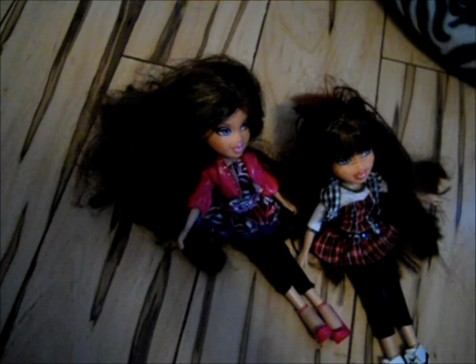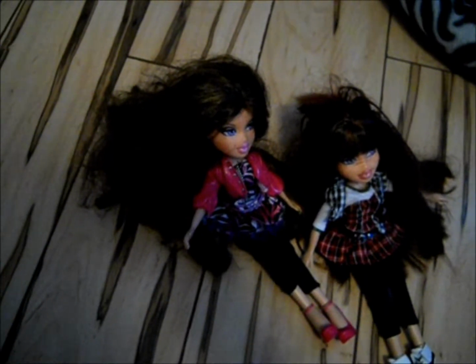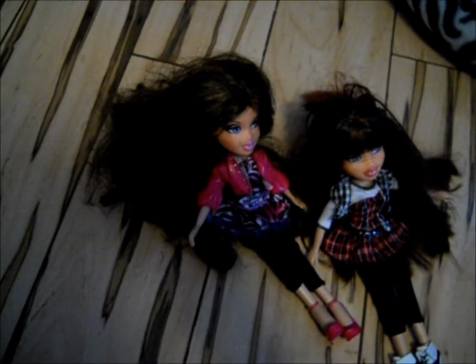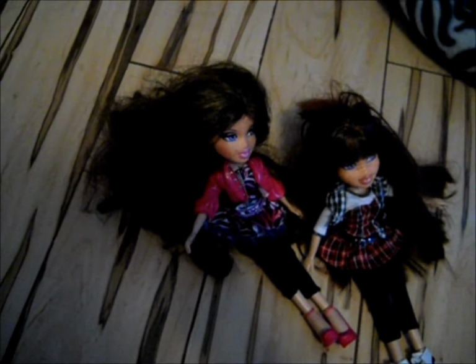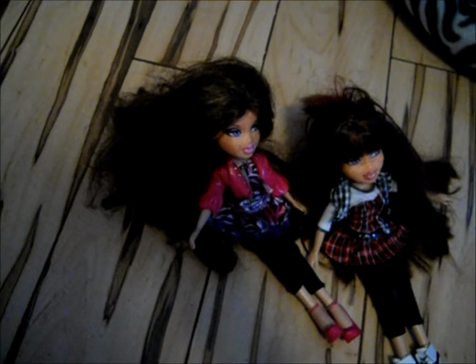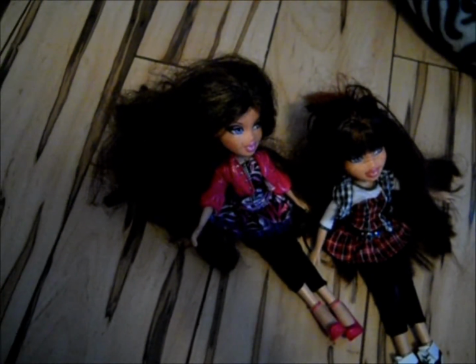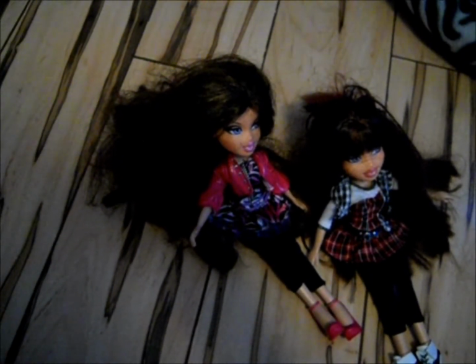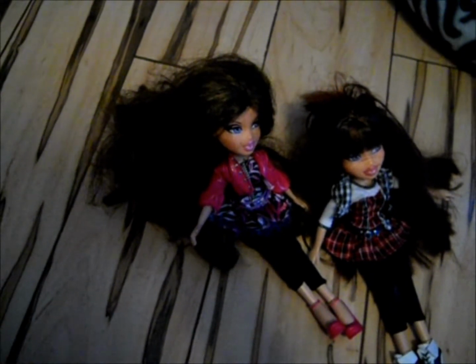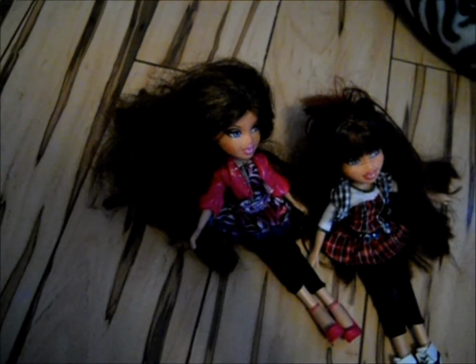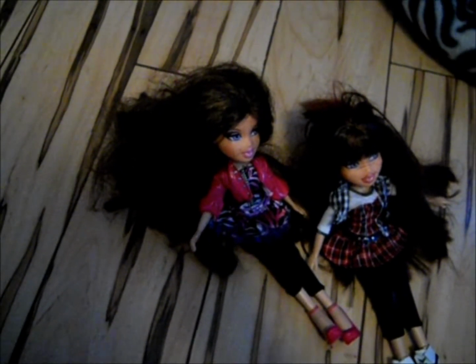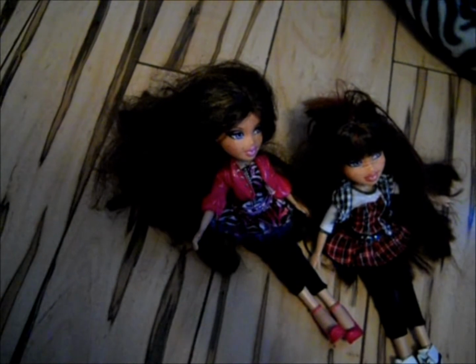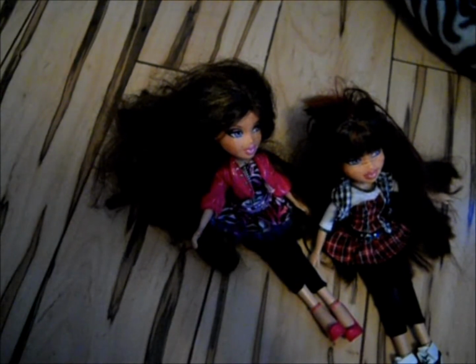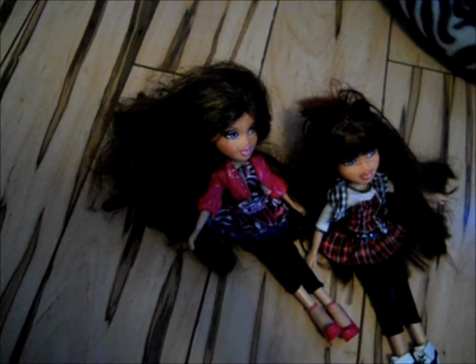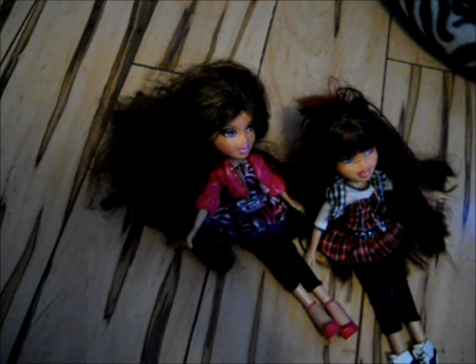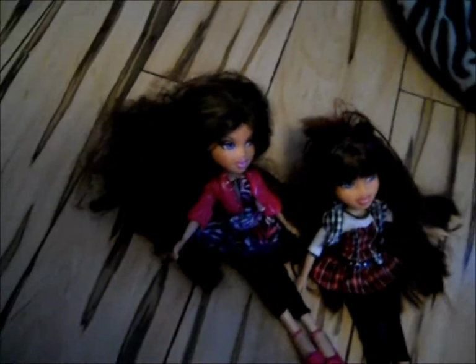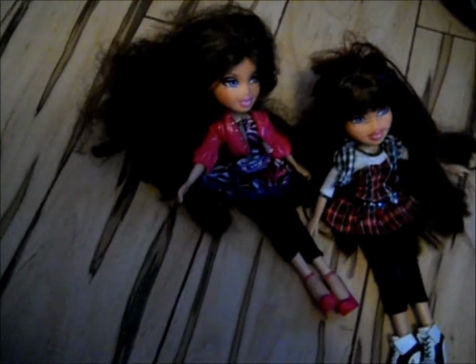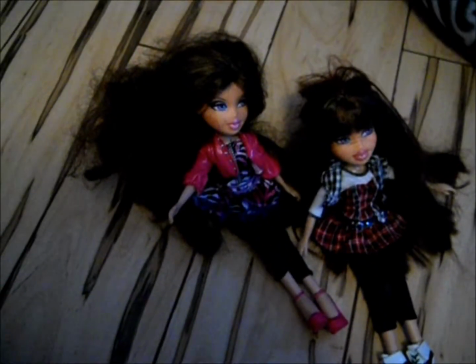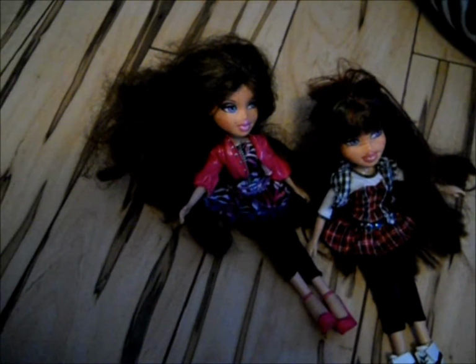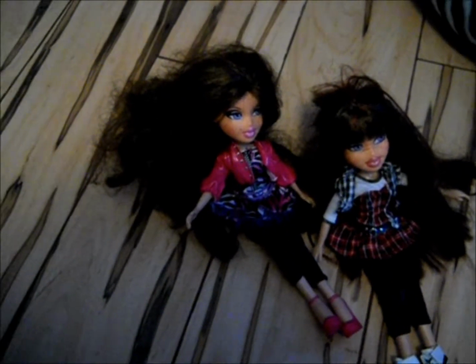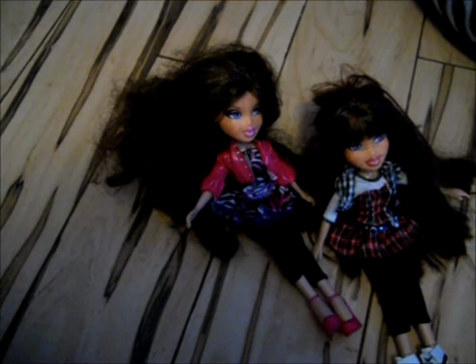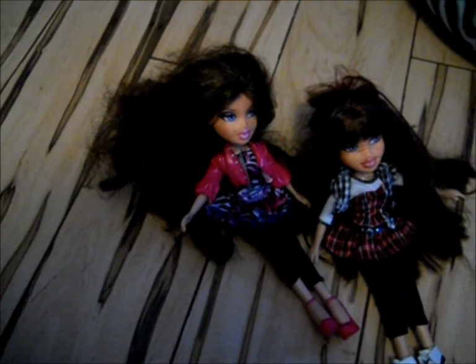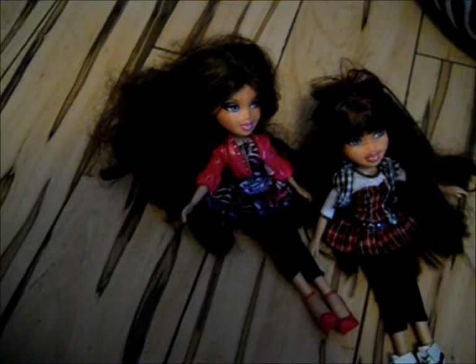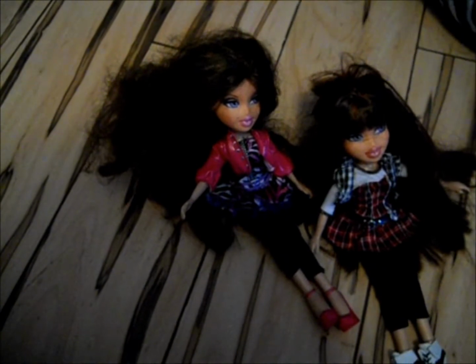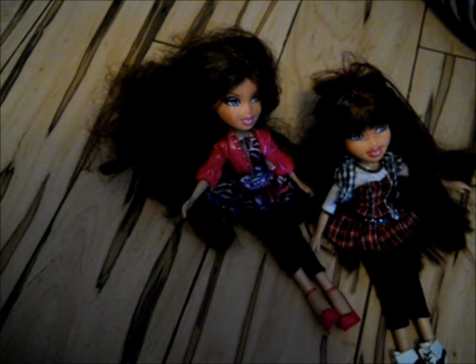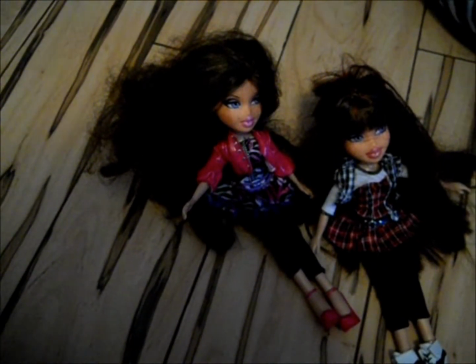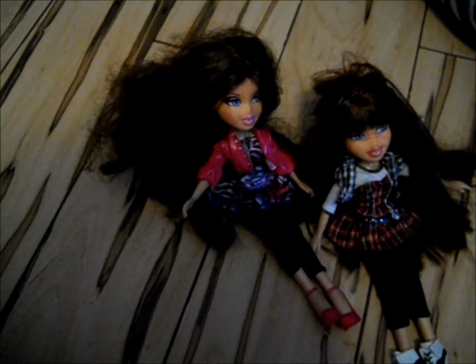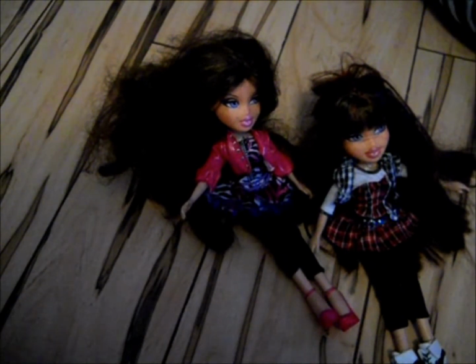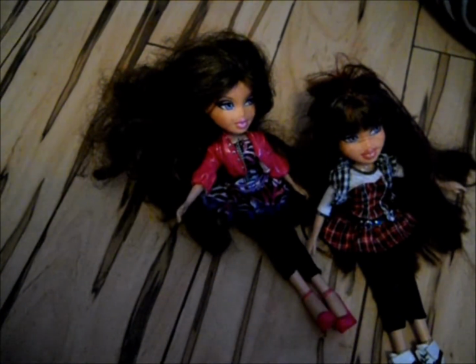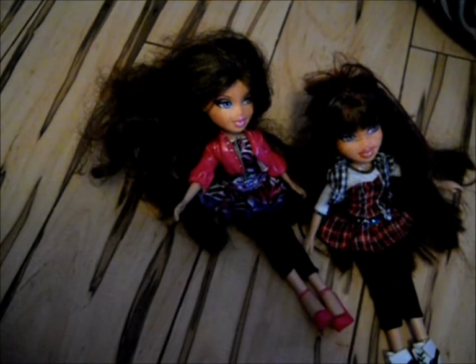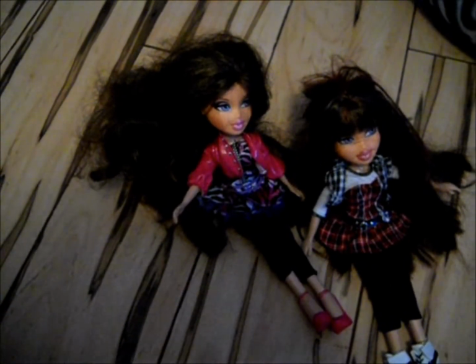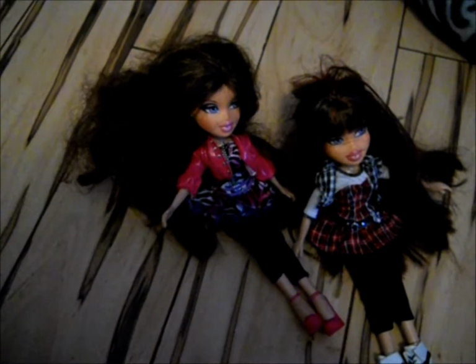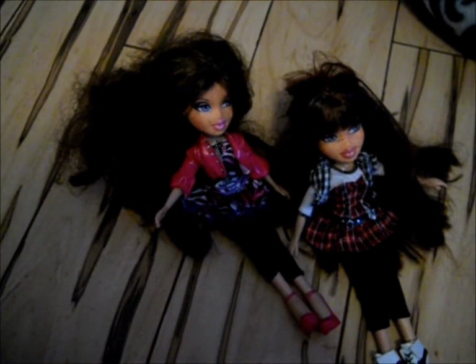Hello, this is YT242000, and I want to show you some of my Bratz. I only got a little bit of Bratz. I kept my 10th anniversary Bratz, and I have some more in my closet, but they're a little messed up and I don't feel like showing them.